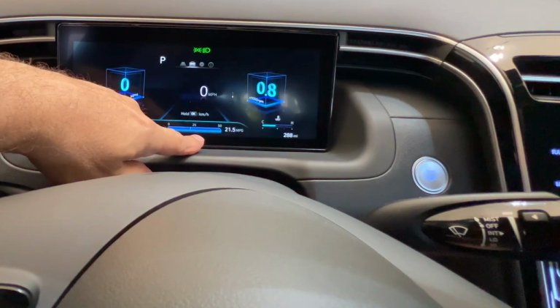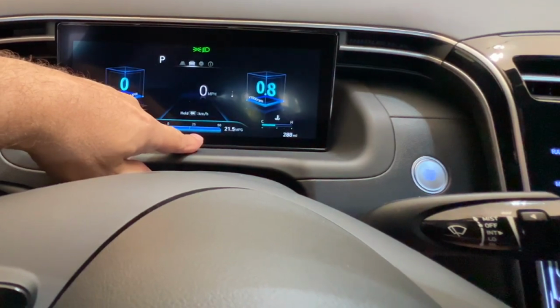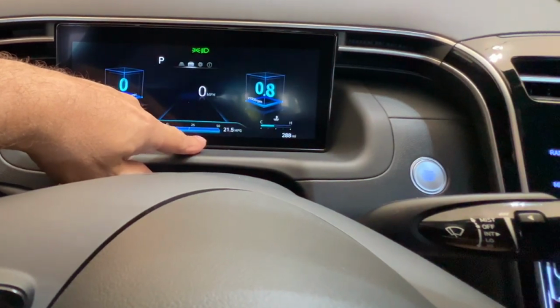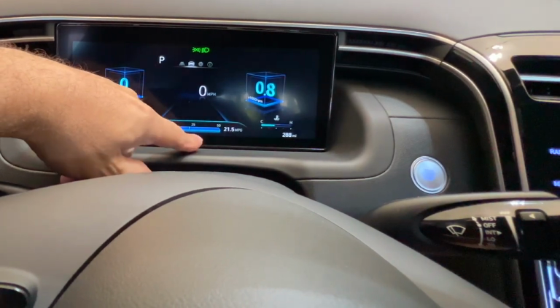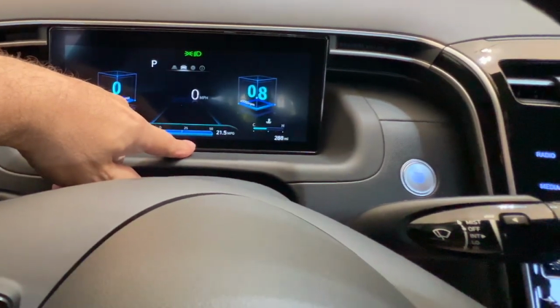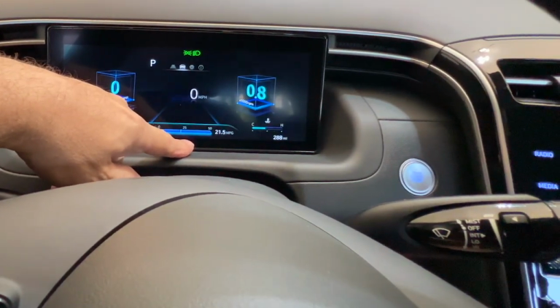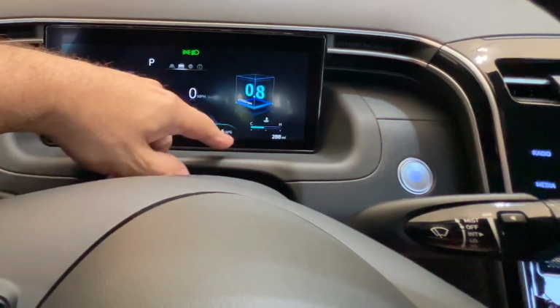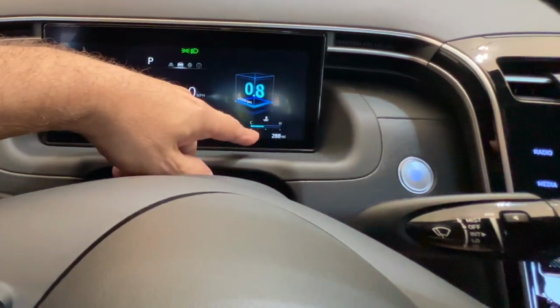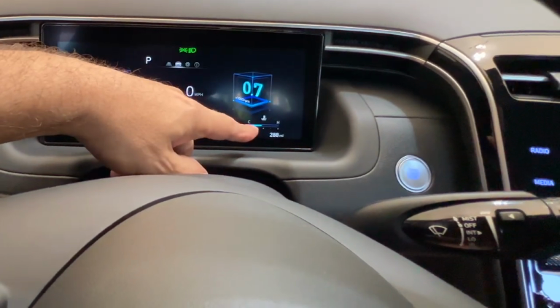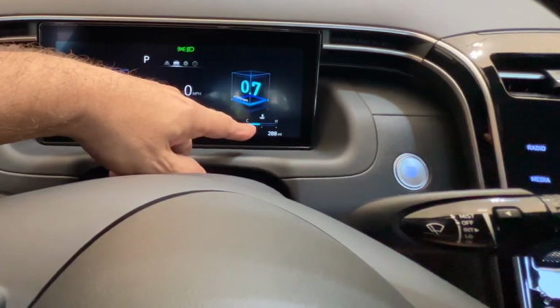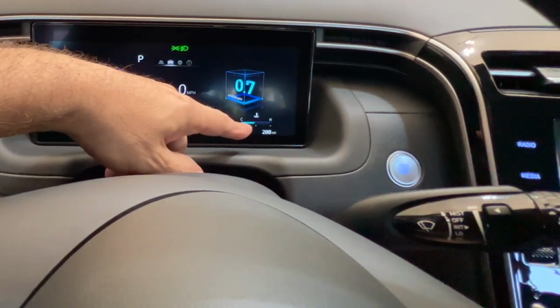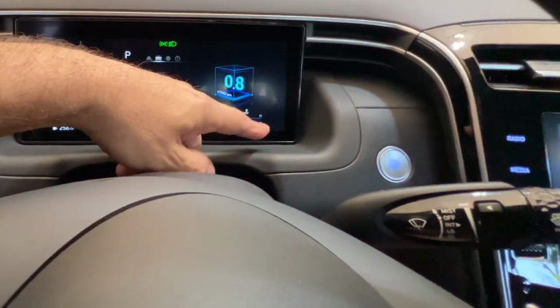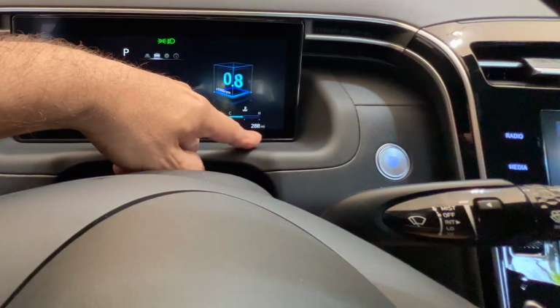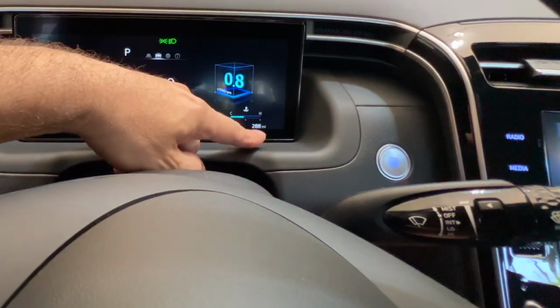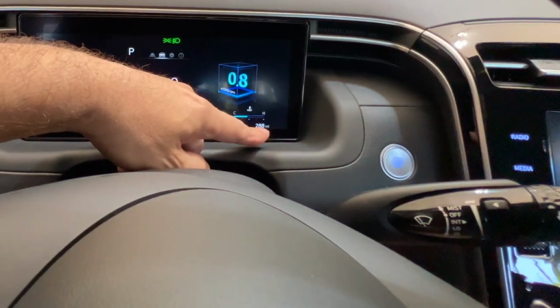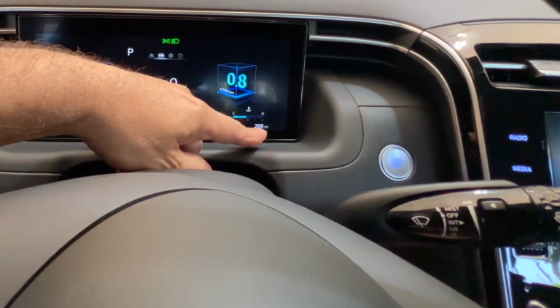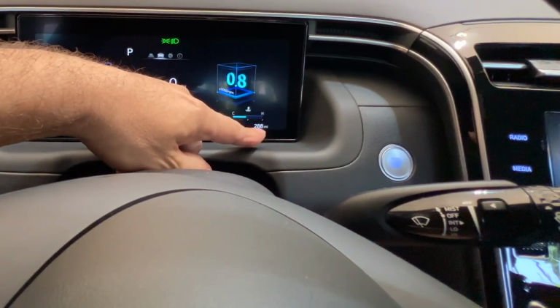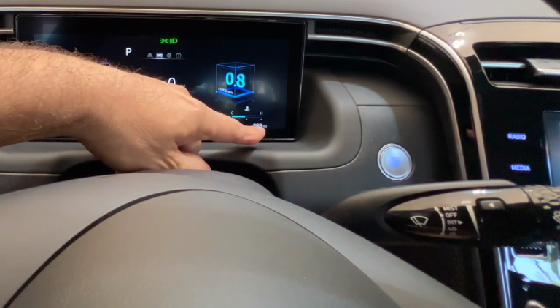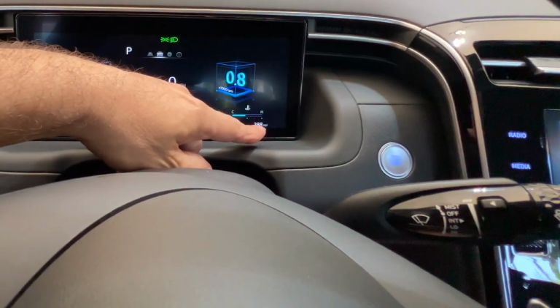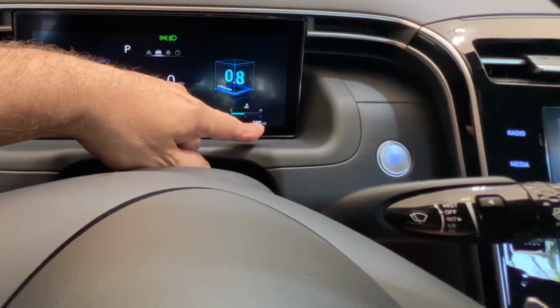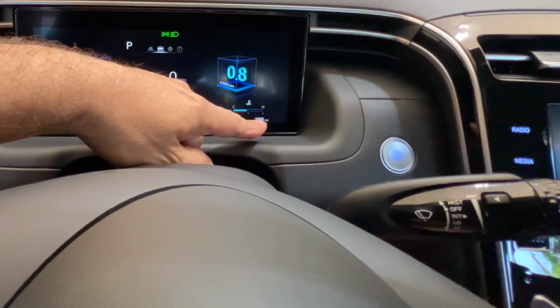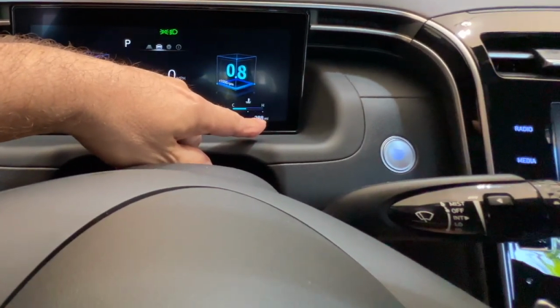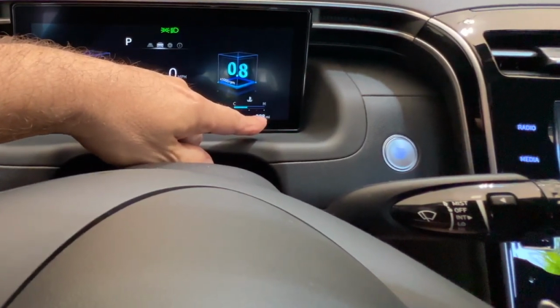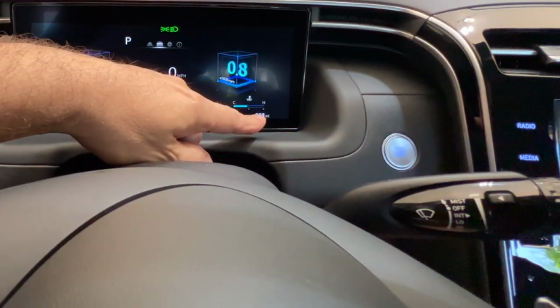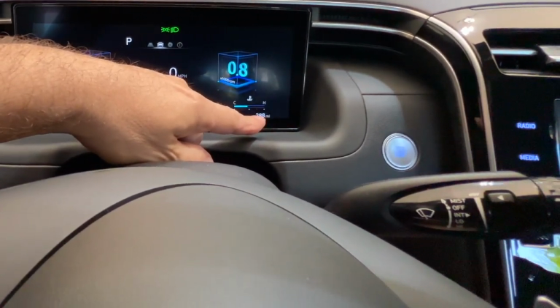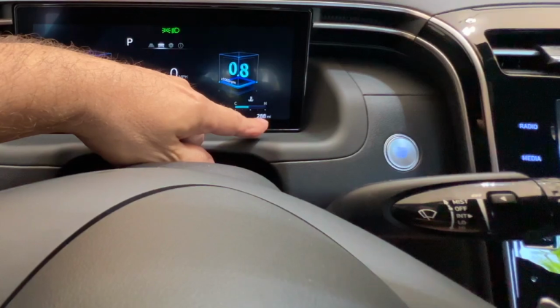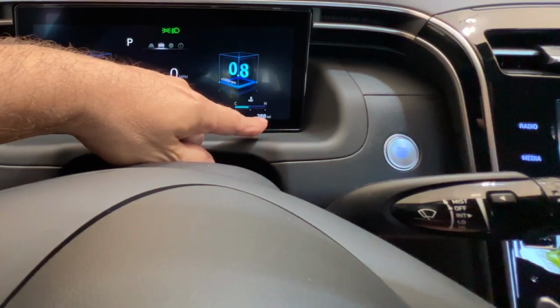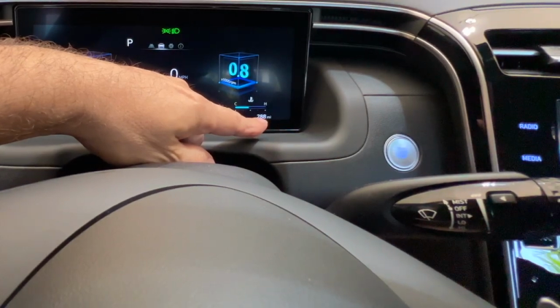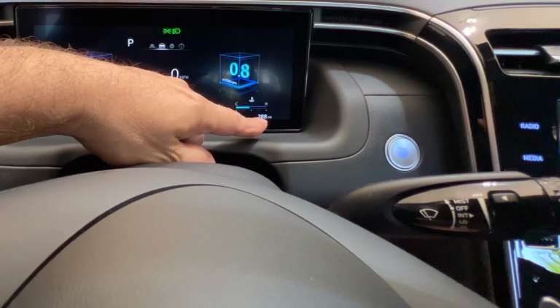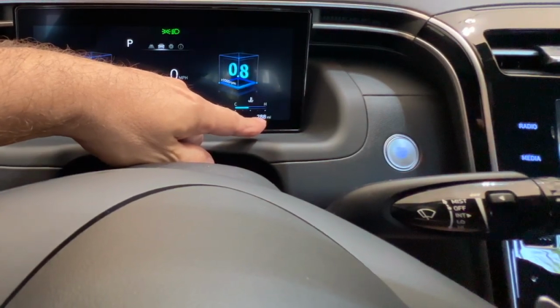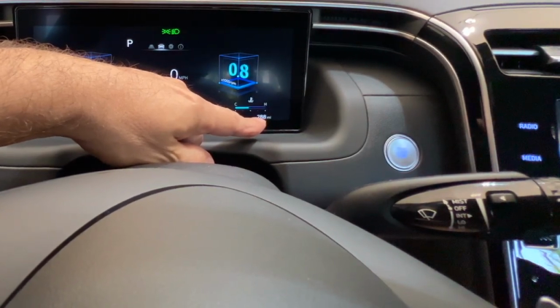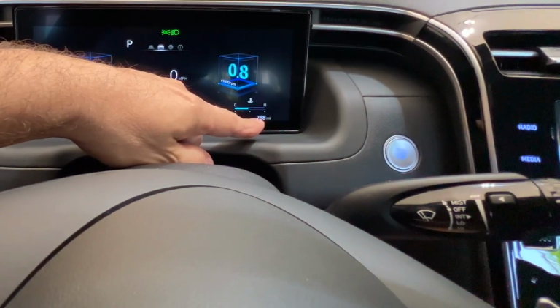Over here is the engine temperature, and then of course how many miles you actually have on the vehicle. Mine is still a baby at 288 miles.